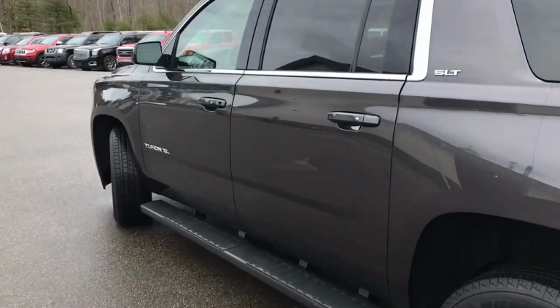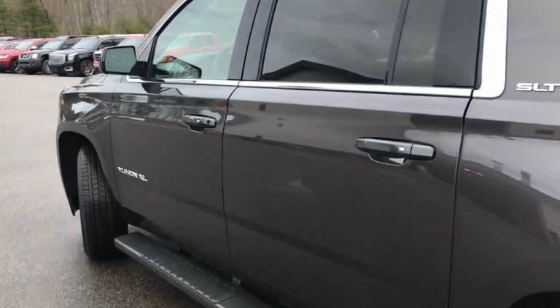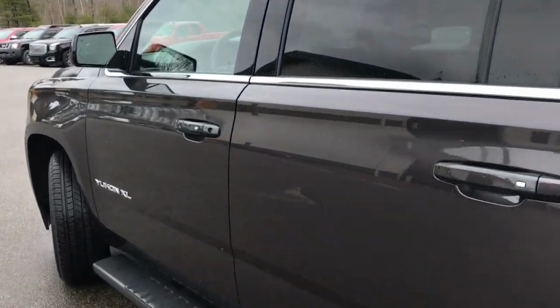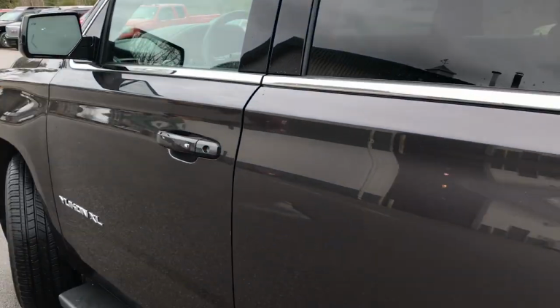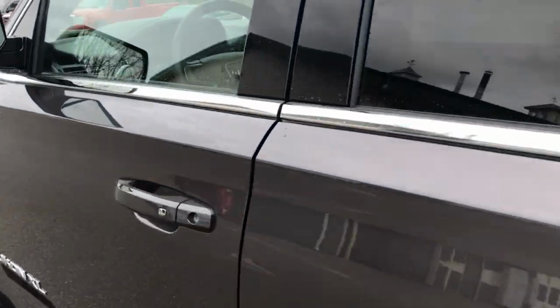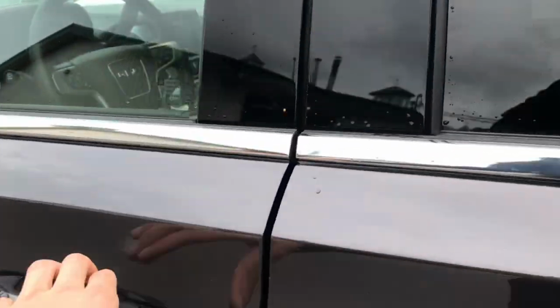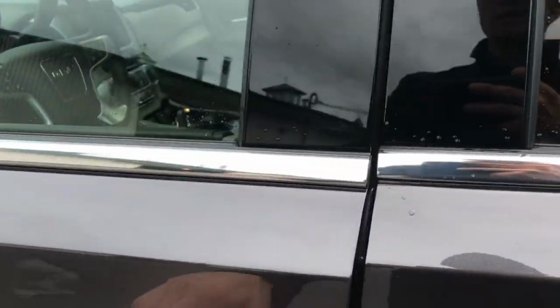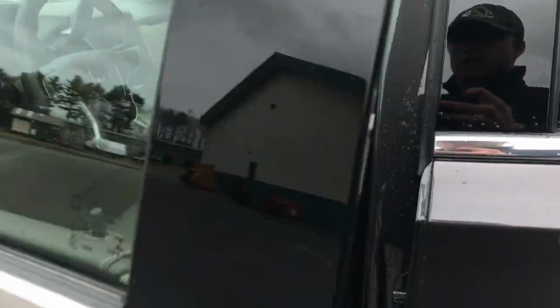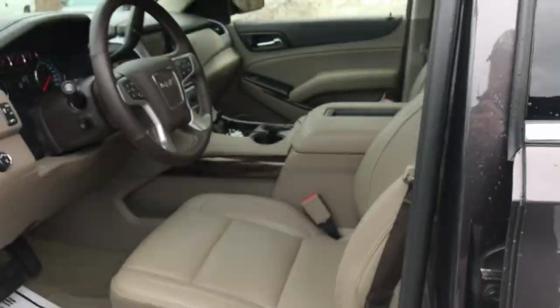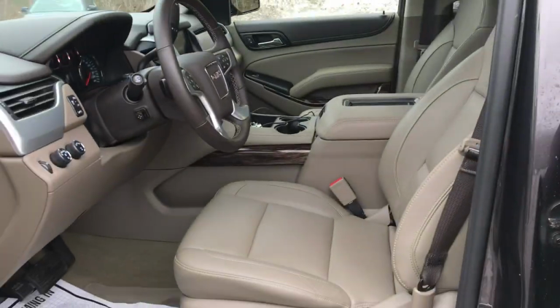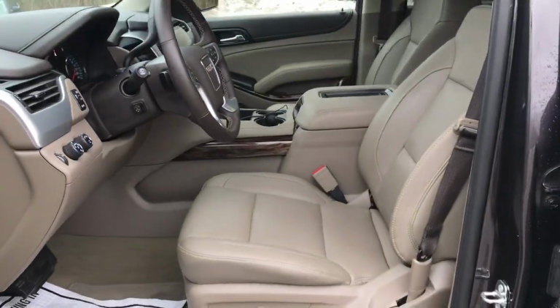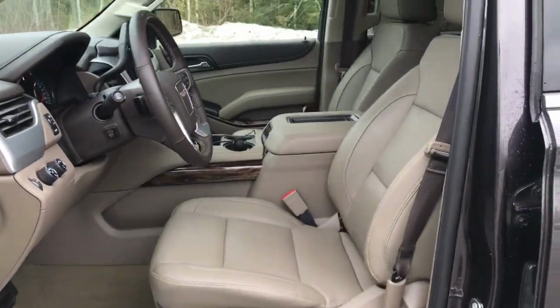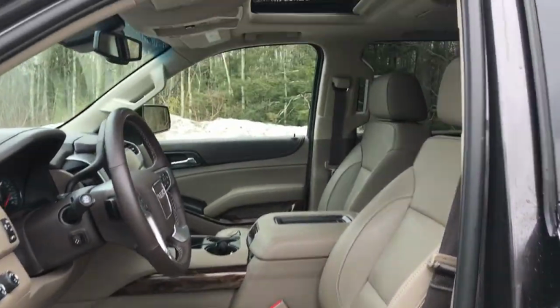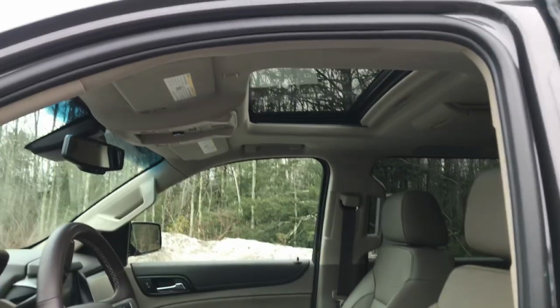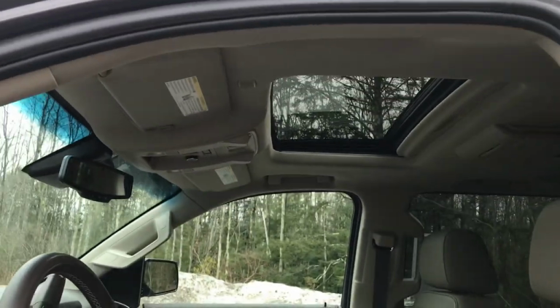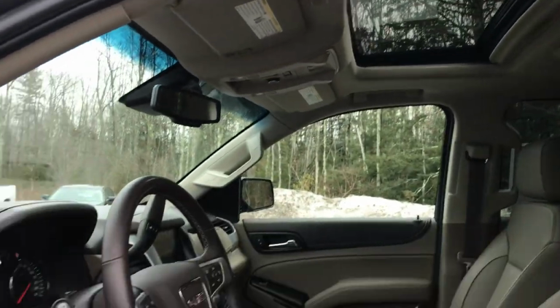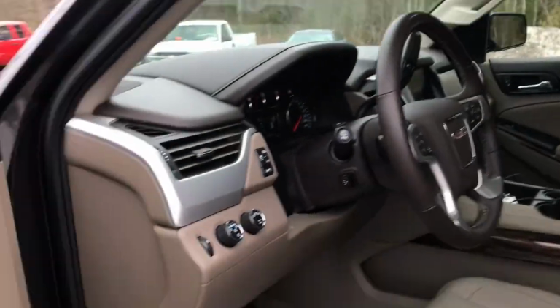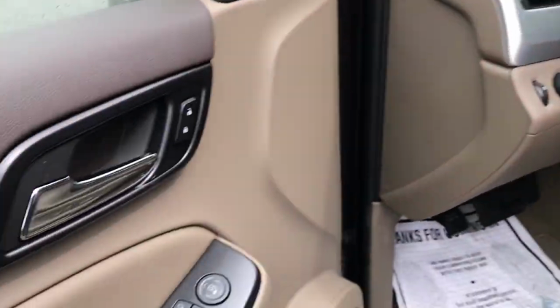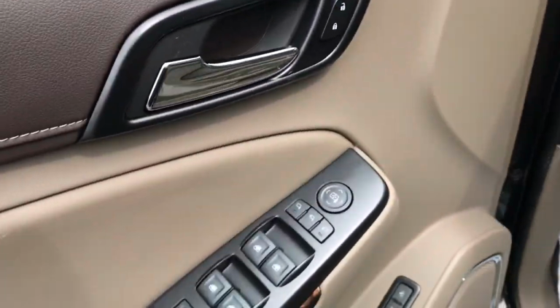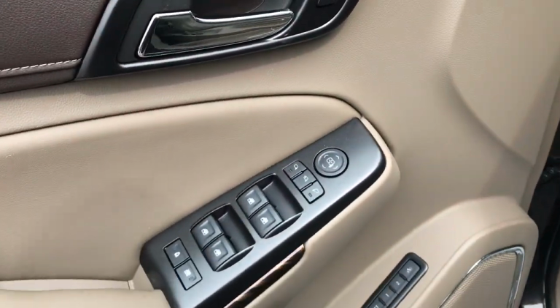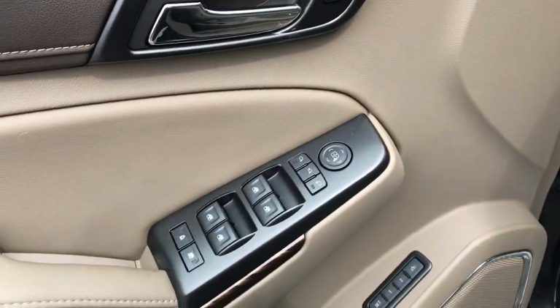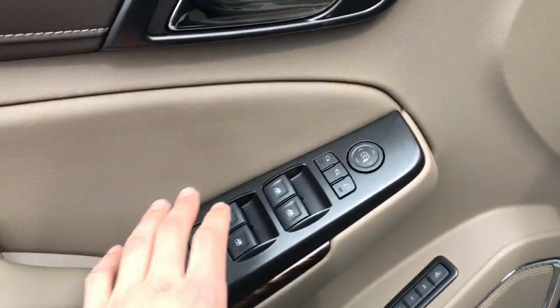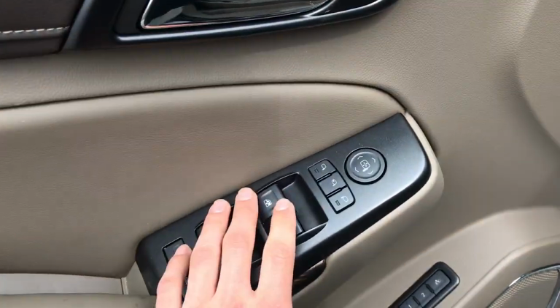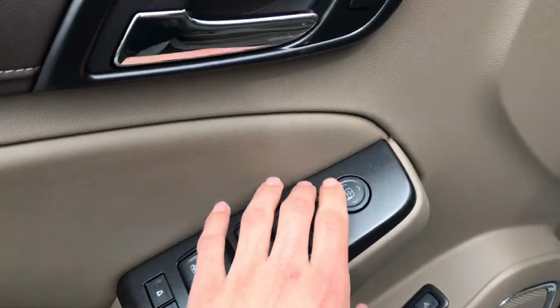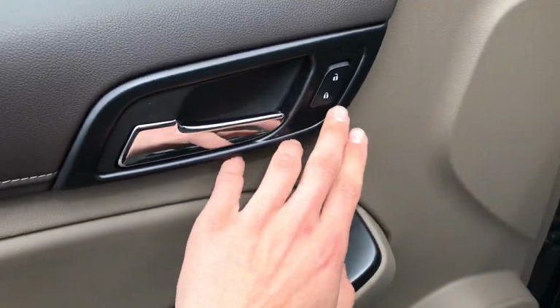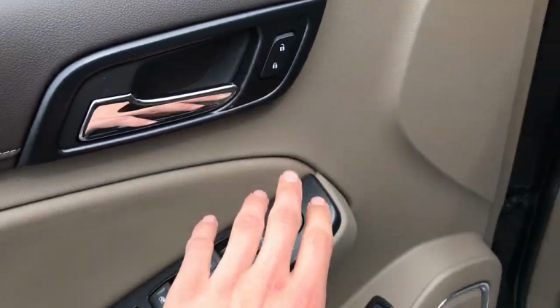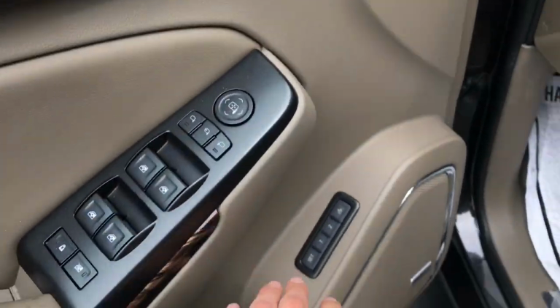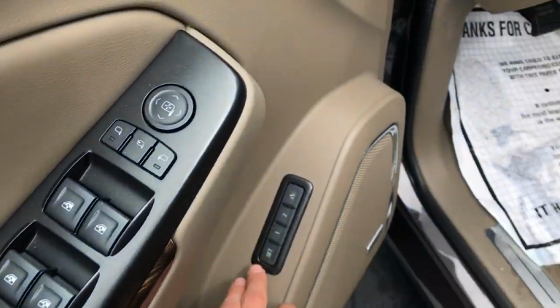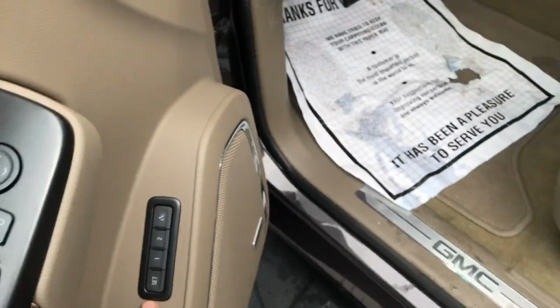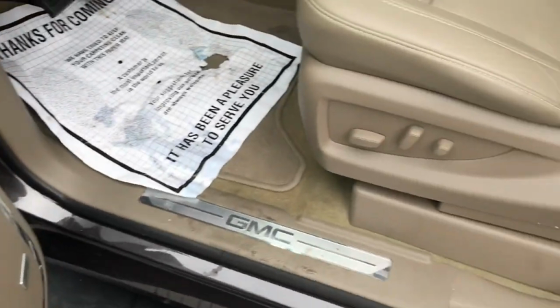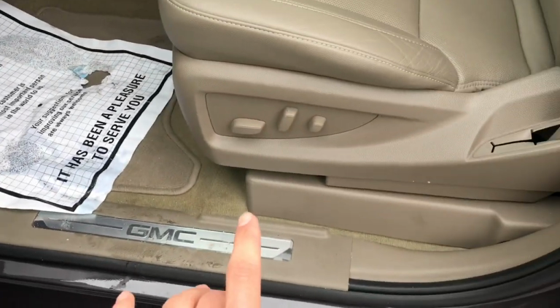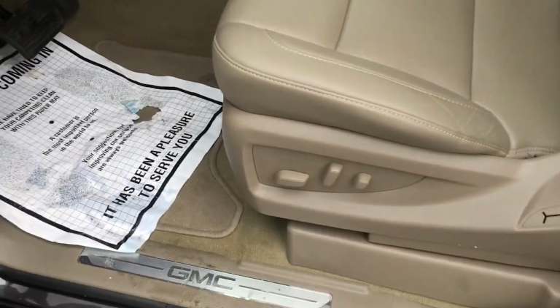Take a look at the interior here. Got your Coco Dune leather interior with the power sunroof up top. Door pedal here. Got your power windows, mirrors, and locks, as well as your memory settings for your power driver's seat.